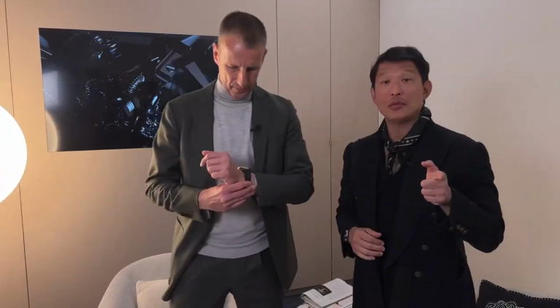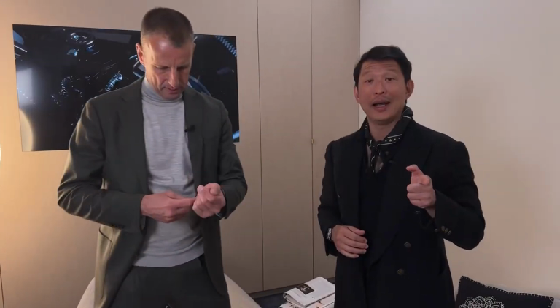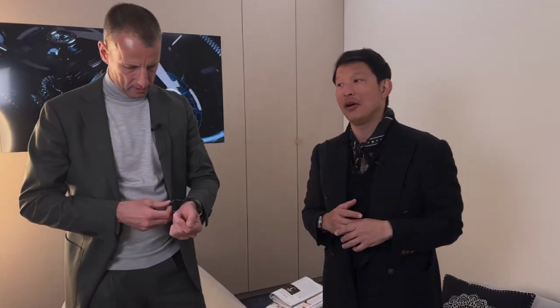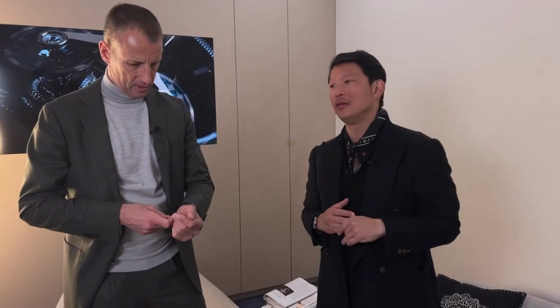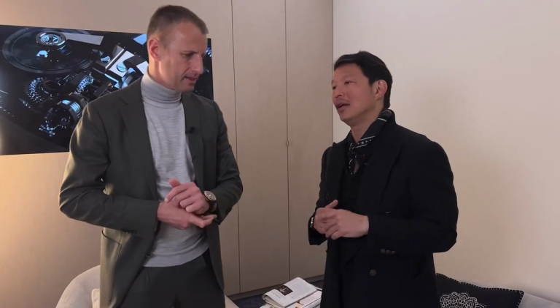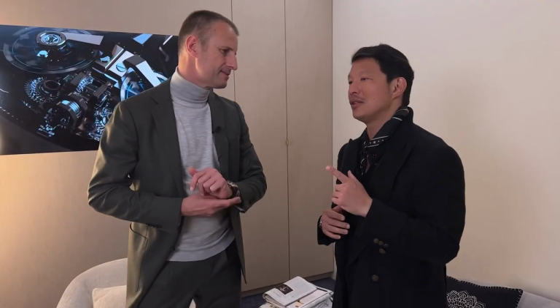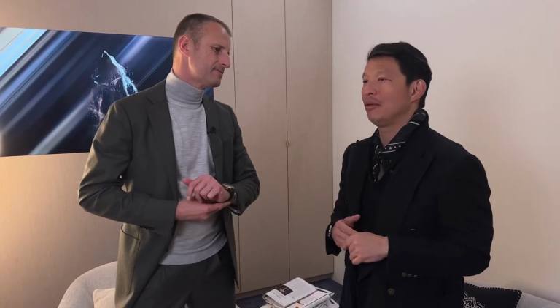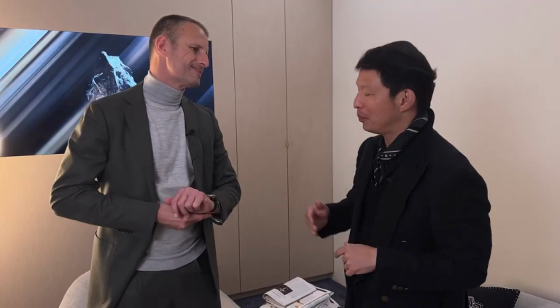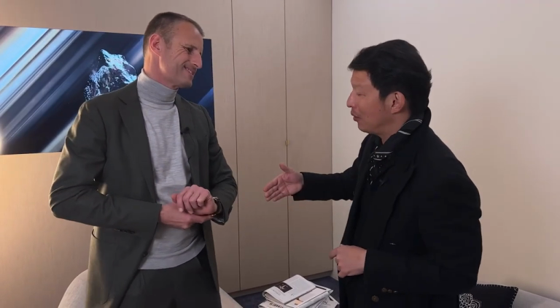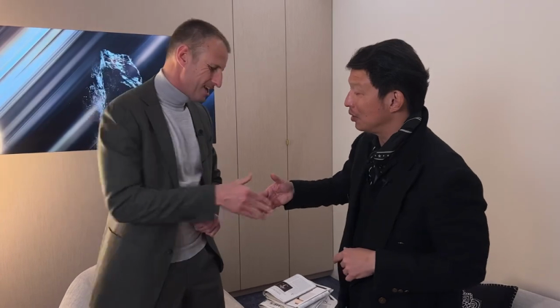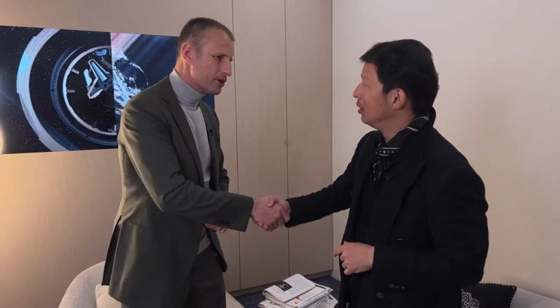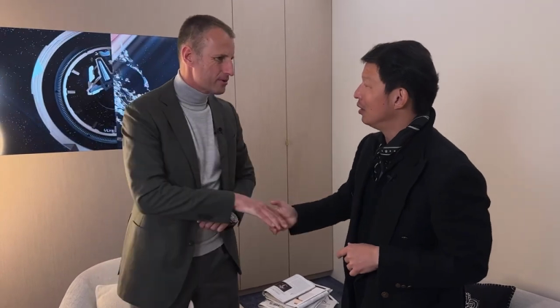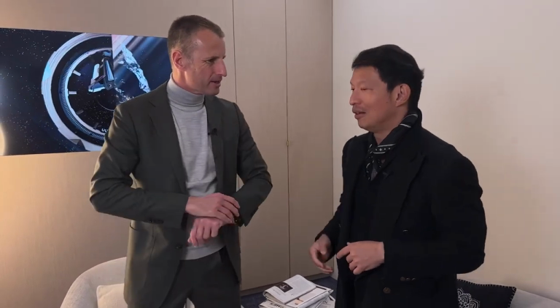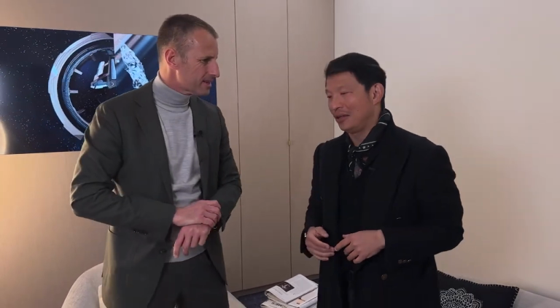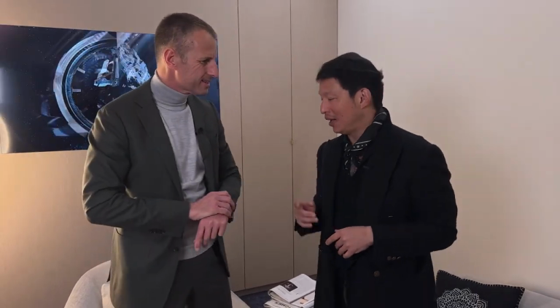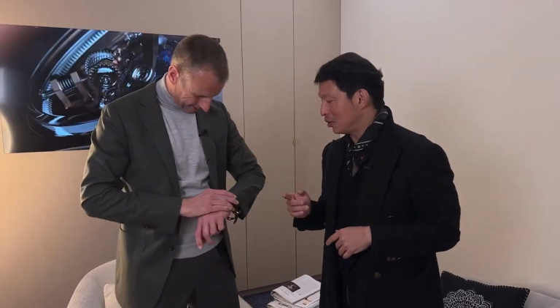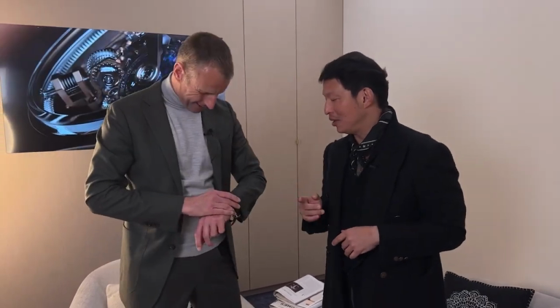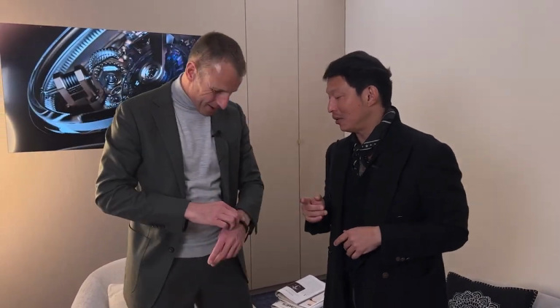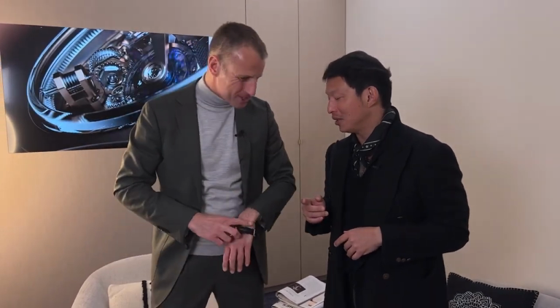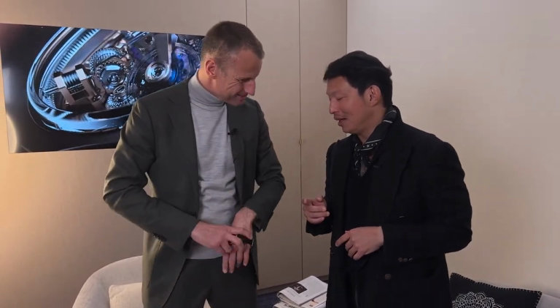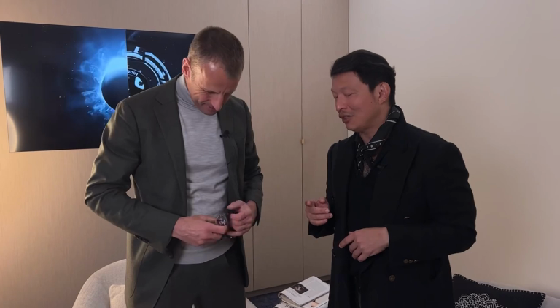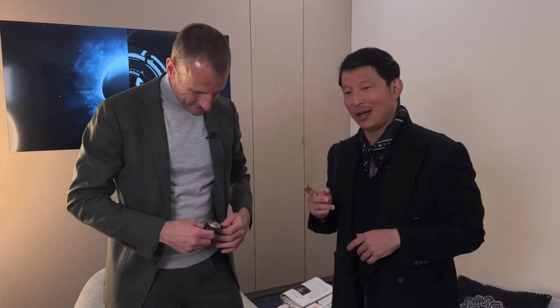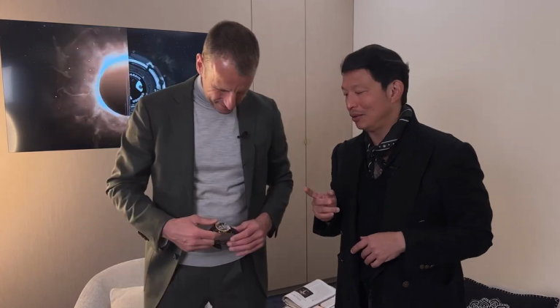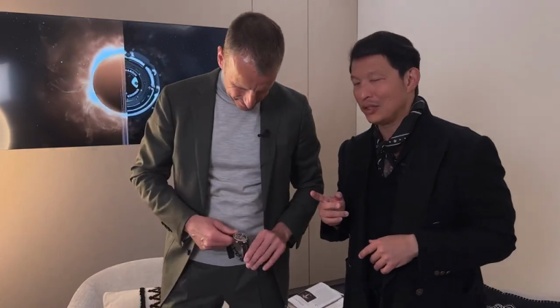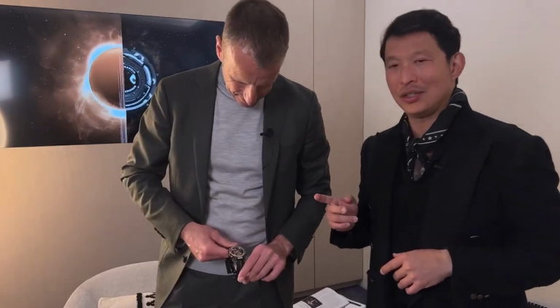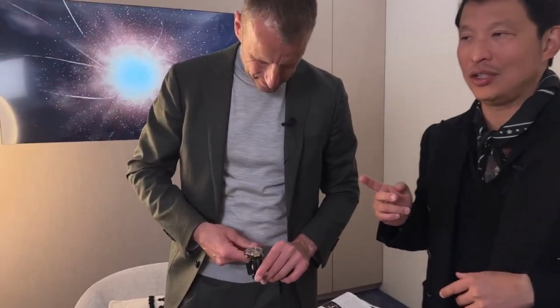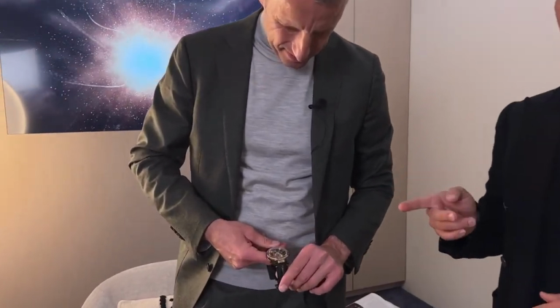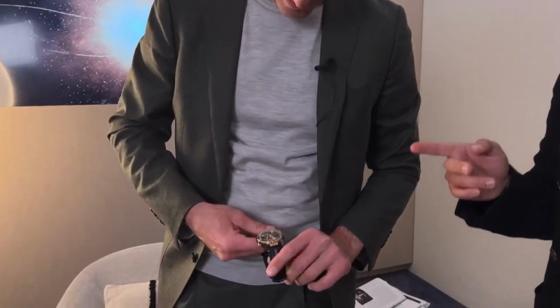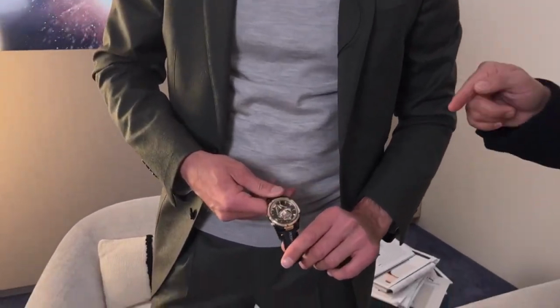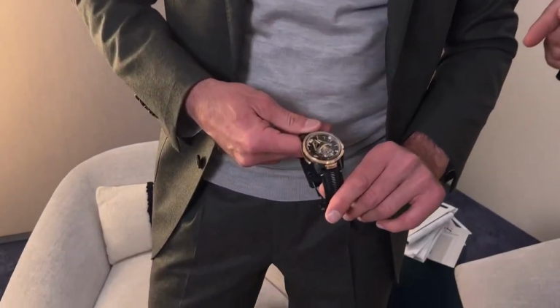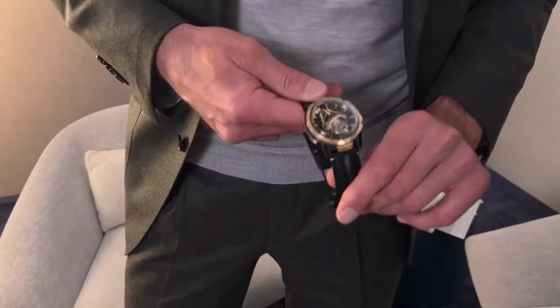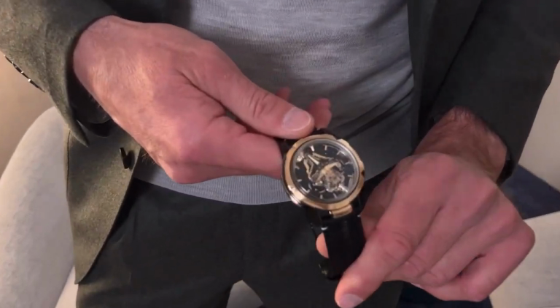What's going on guys, Waco from Revolution here at the Ulysse Nardin booth with Patrick Pruneau. How are you sir? I'm good, how are you? Really cool — I know you're just showing me this. This is the new Freak S, correct? New Freak S, correct.